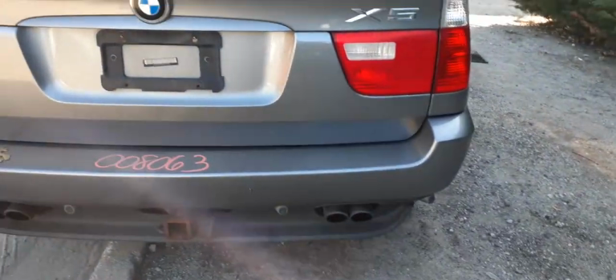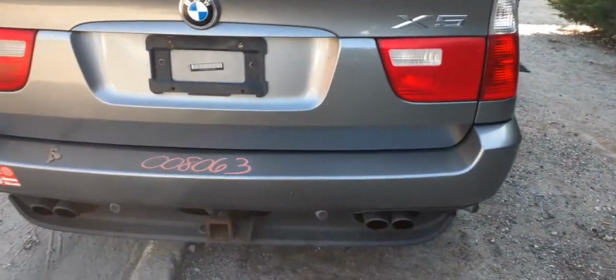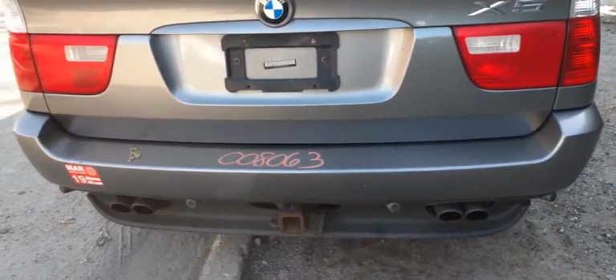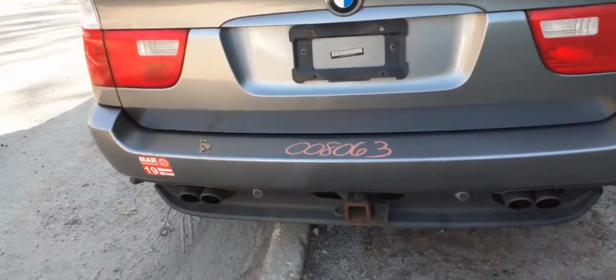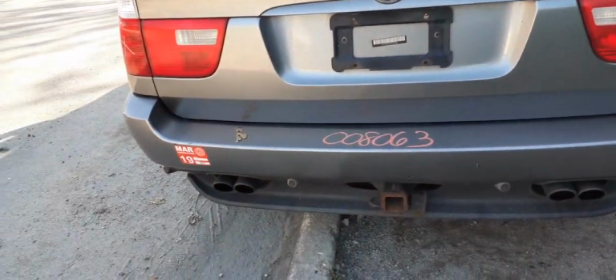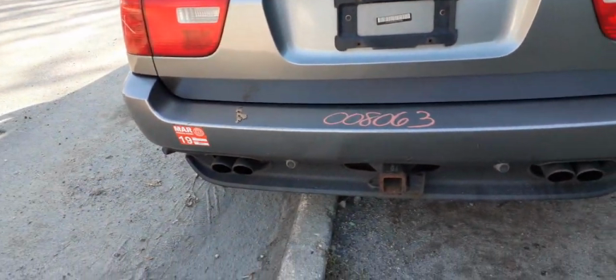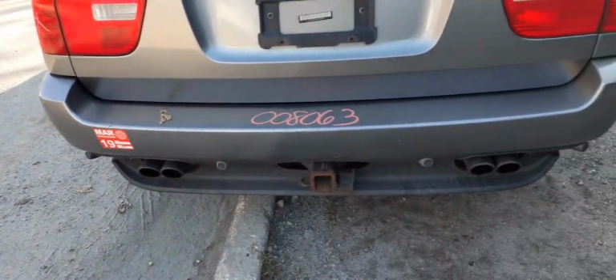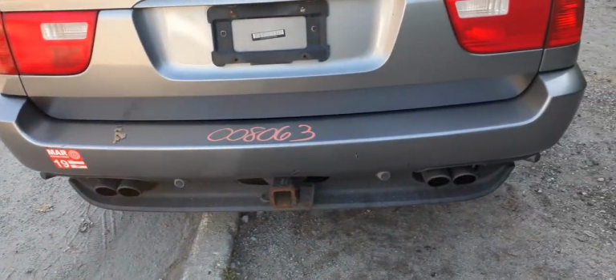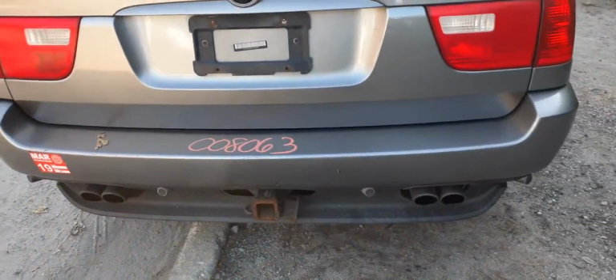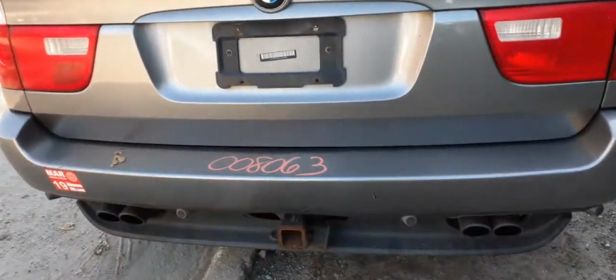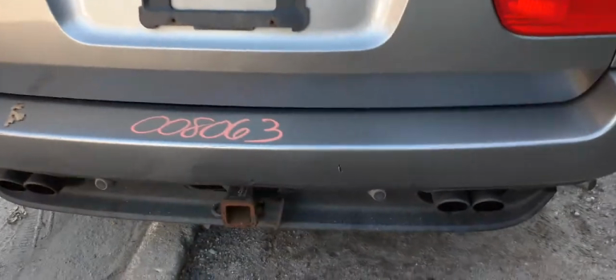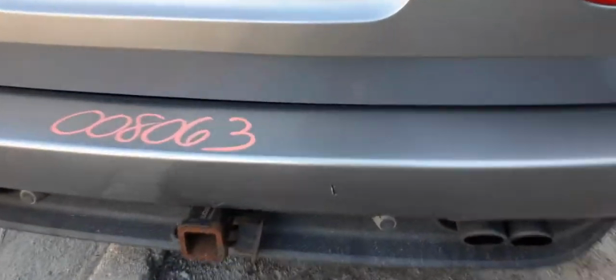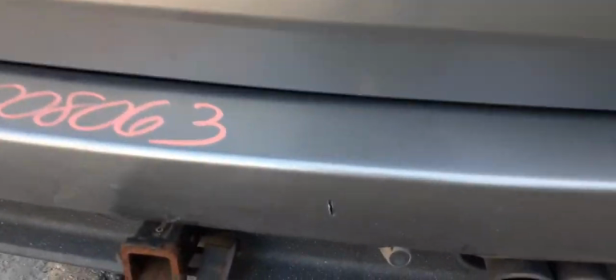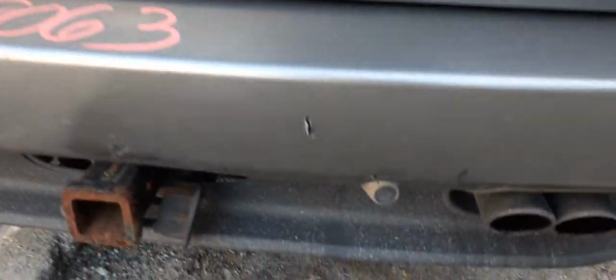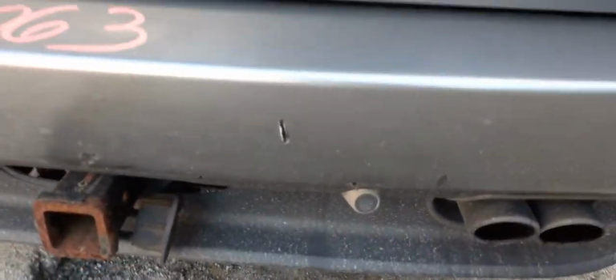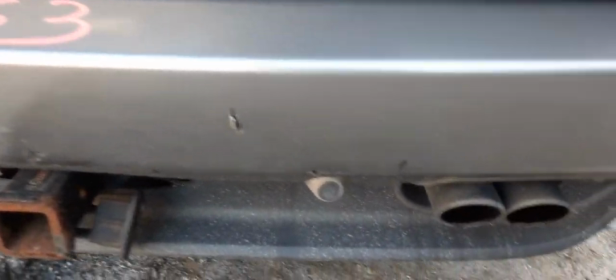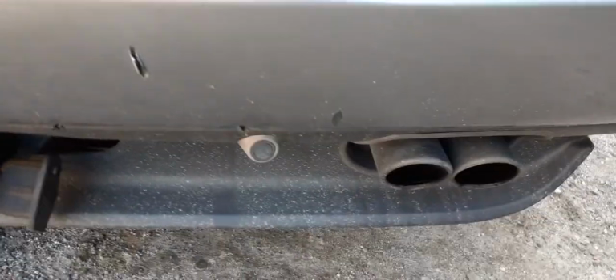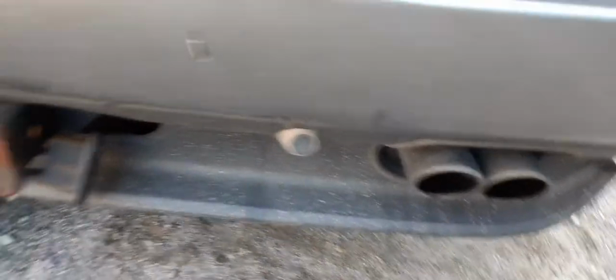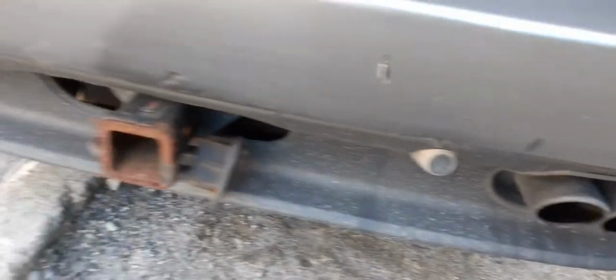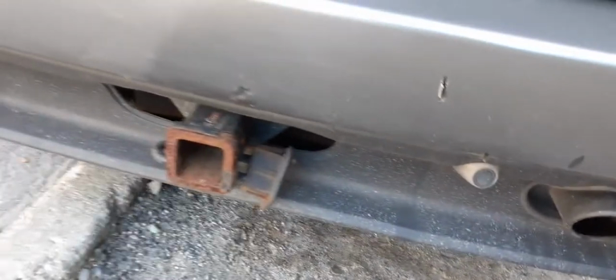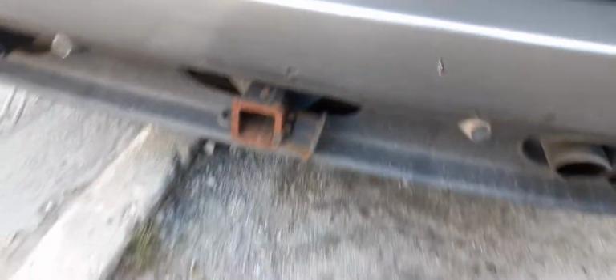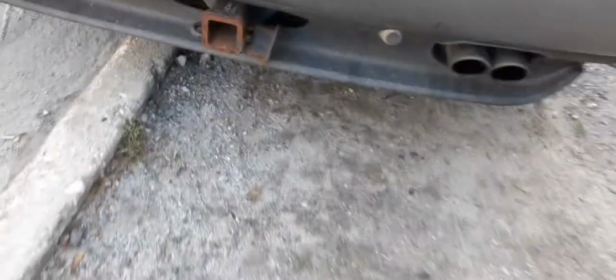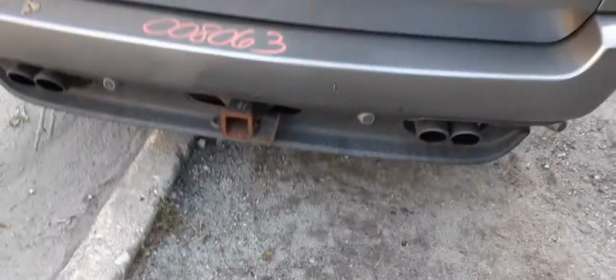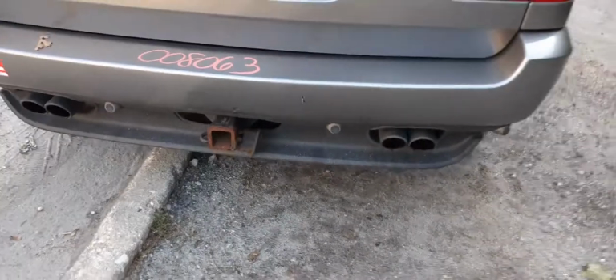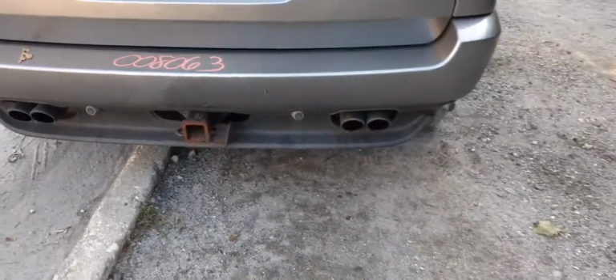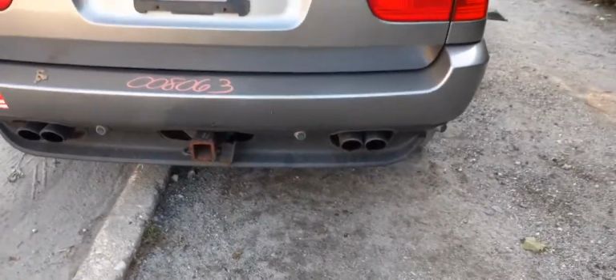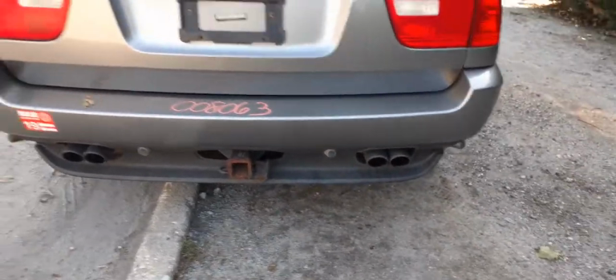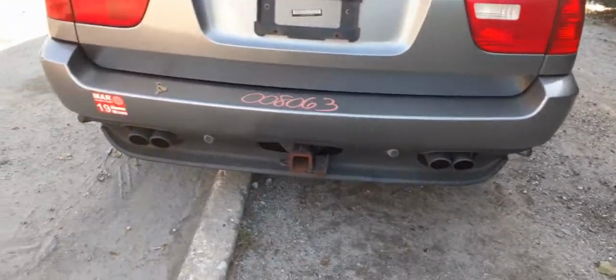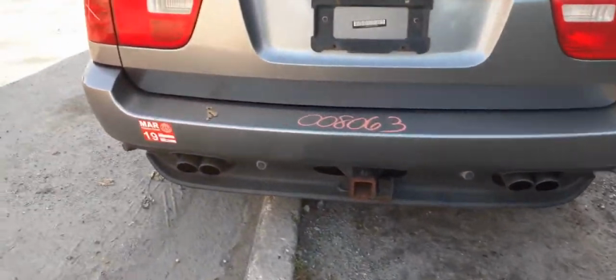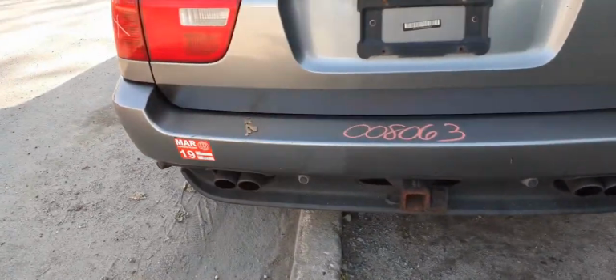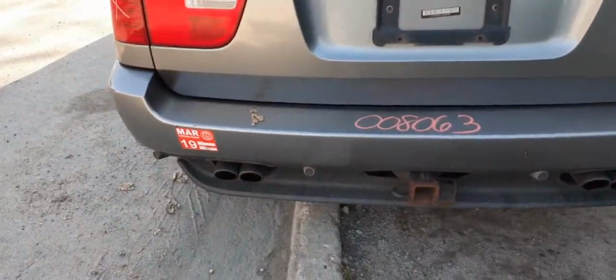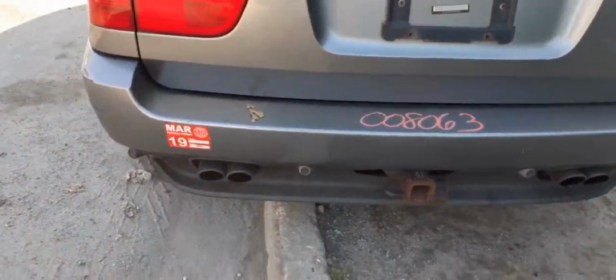Rear bumper I put in as parts only — it does have a couple of decent-sized cuts. You got like two or three of them: one there, one down low, one underneath. It does have parking assist in the rear bumper.